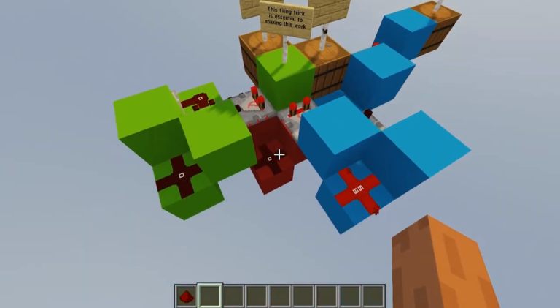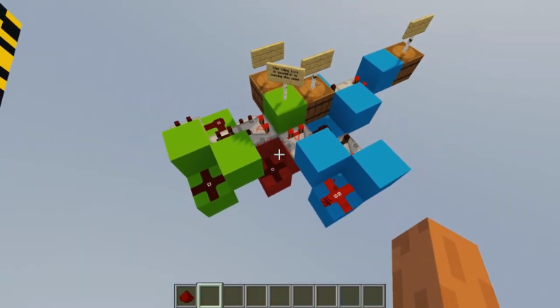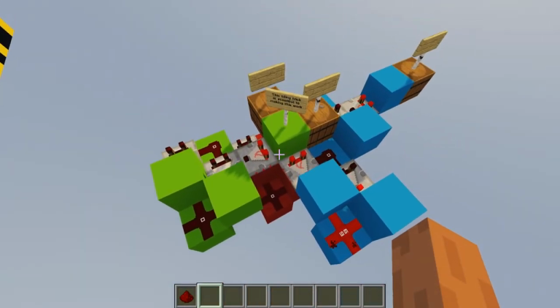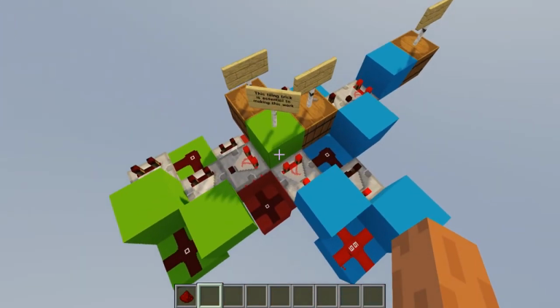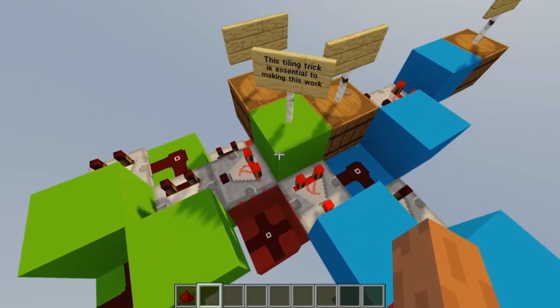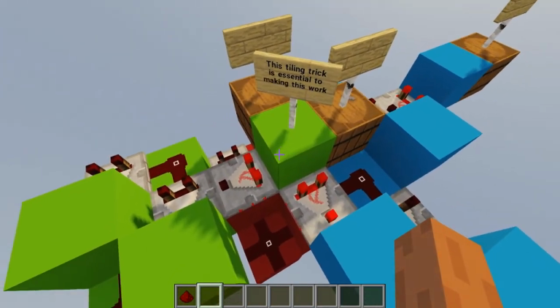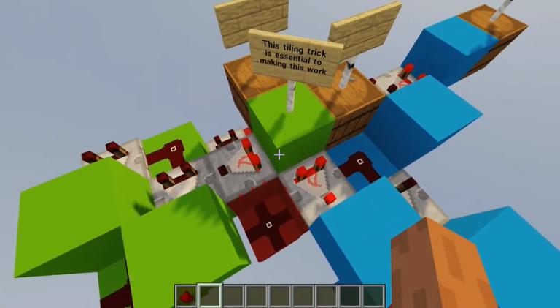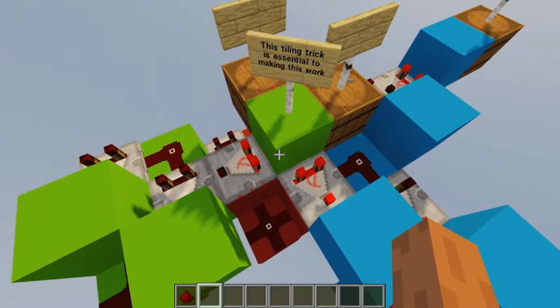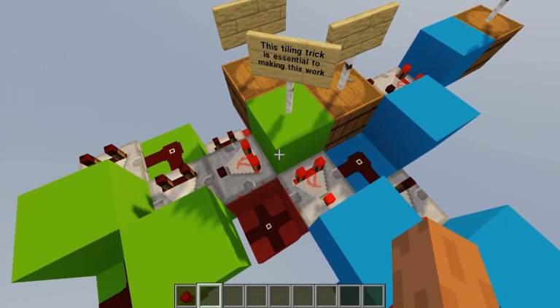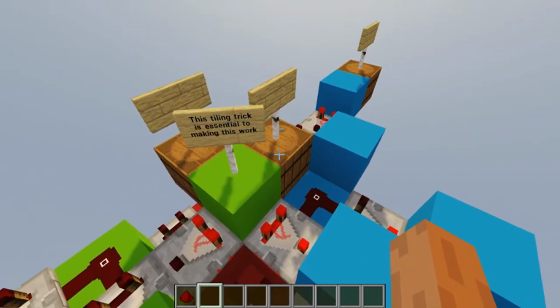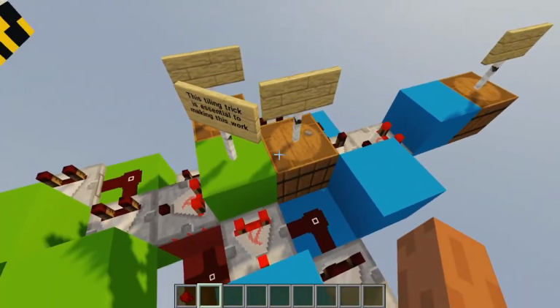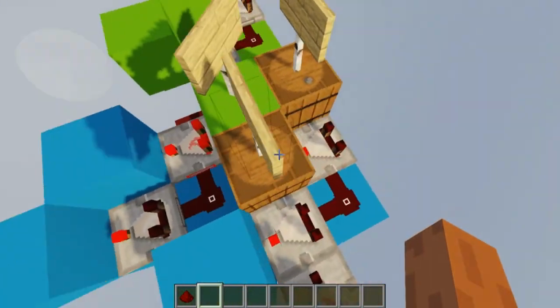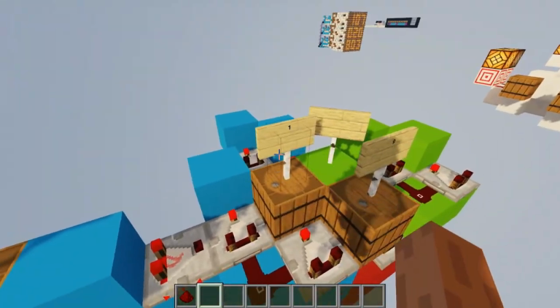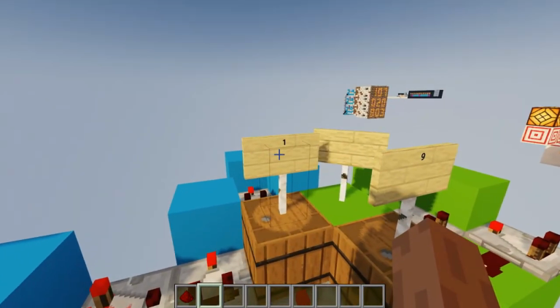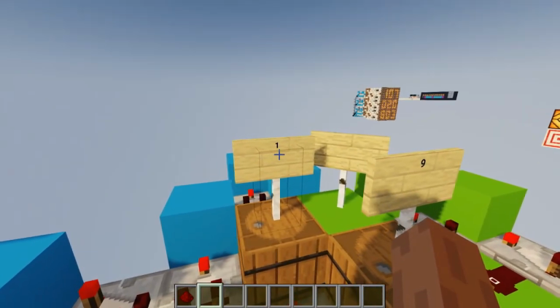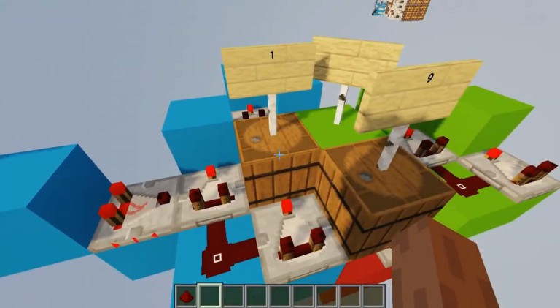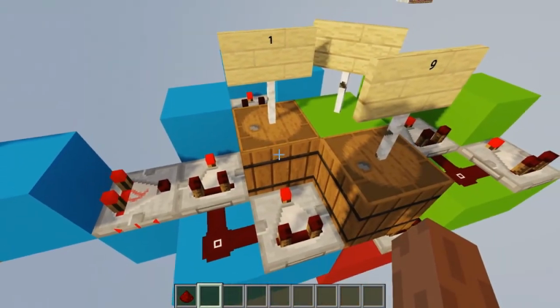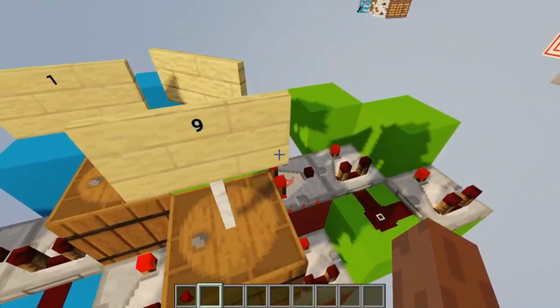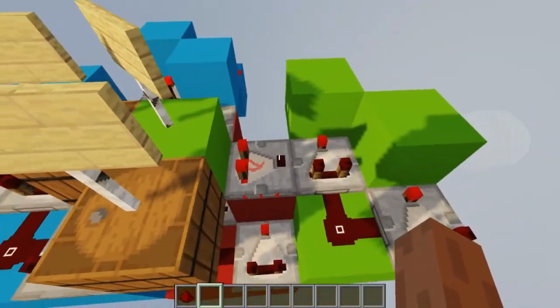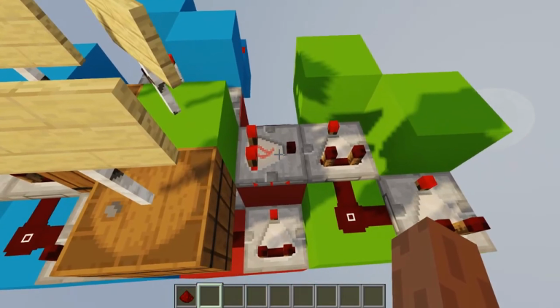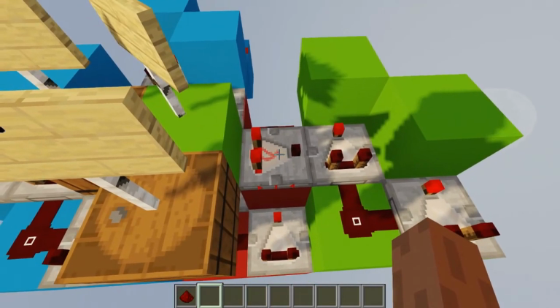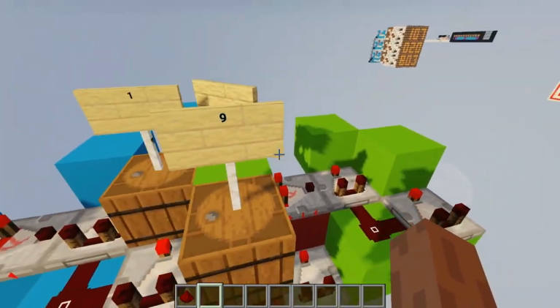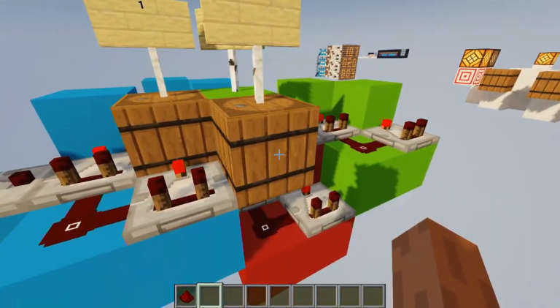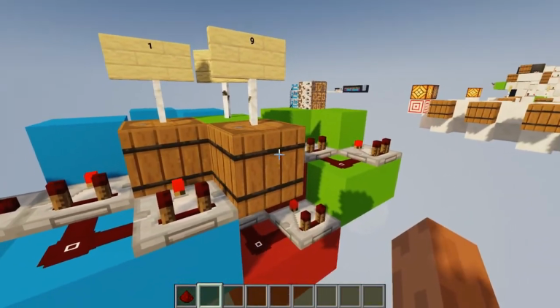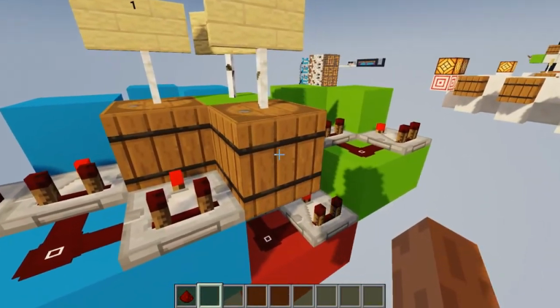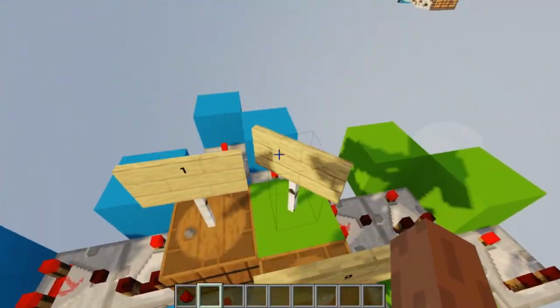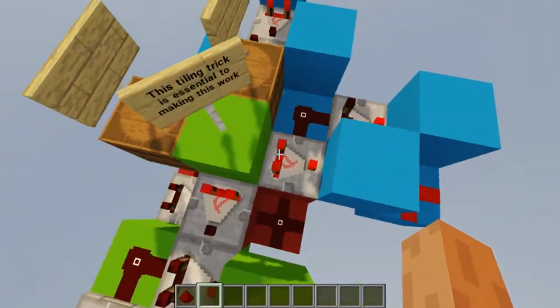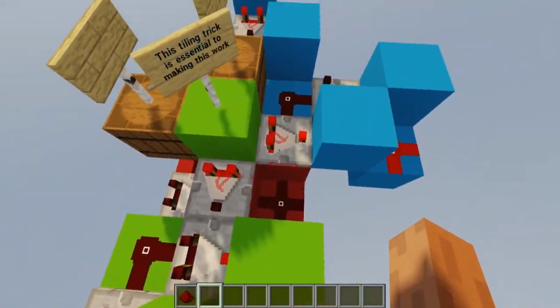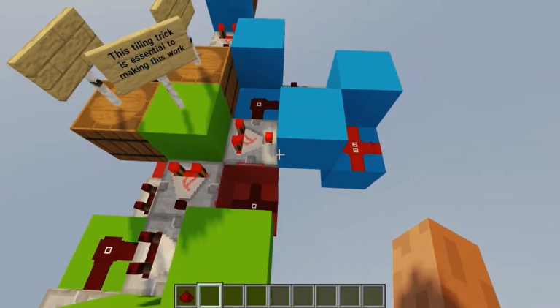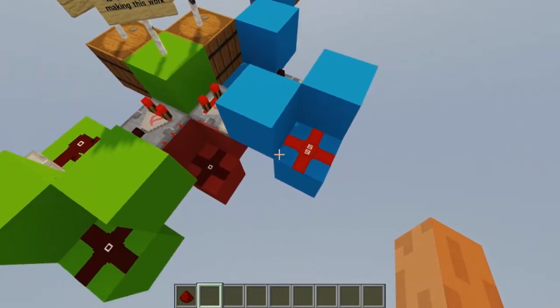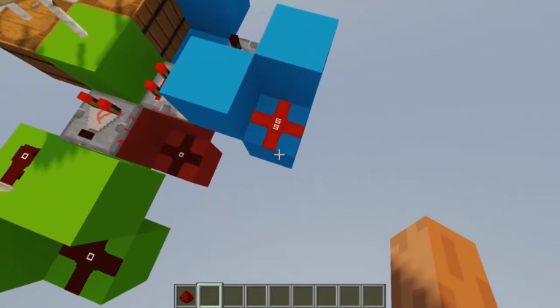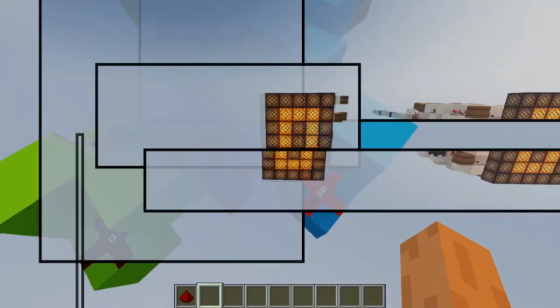He also added this little contraption with the values in there and added a sign here saying that this tidying trick is essential to making this work. What he's talking about is the fact that because this barrel is signal strength level 1, this comparator is going to output level 1, and because this barrel is level 9, this comparator is going to output level 9, as you can see here.